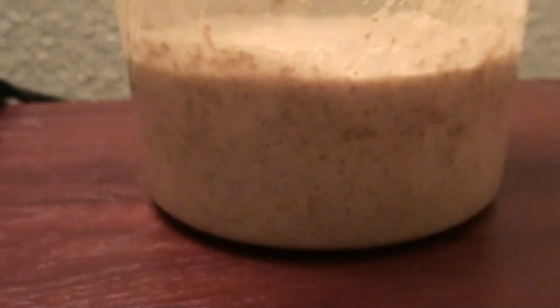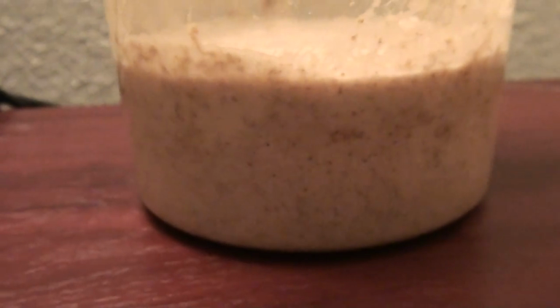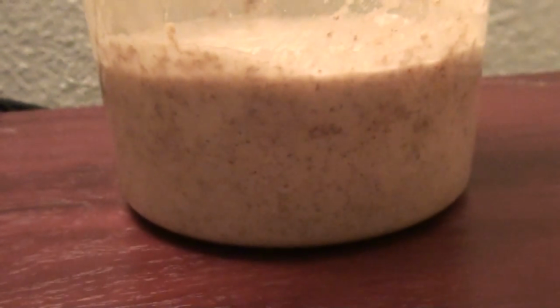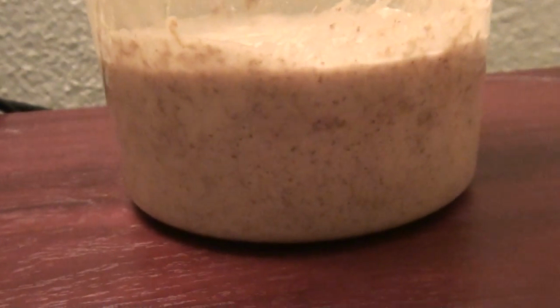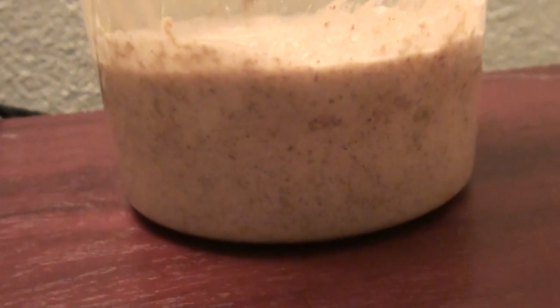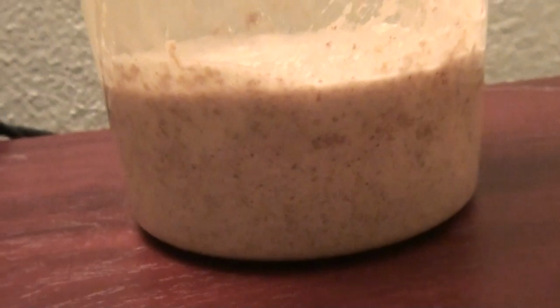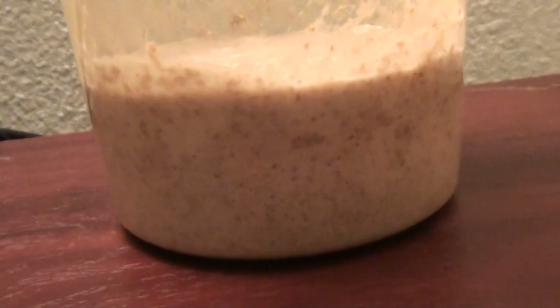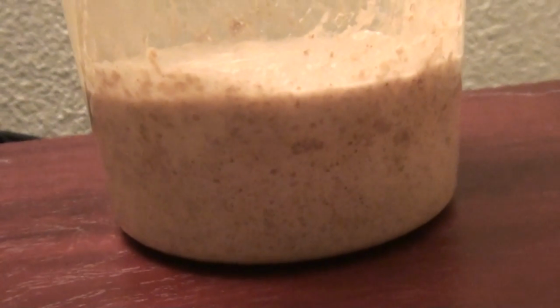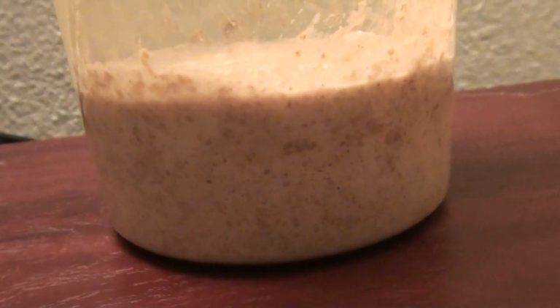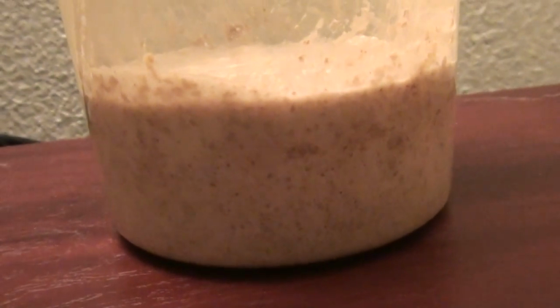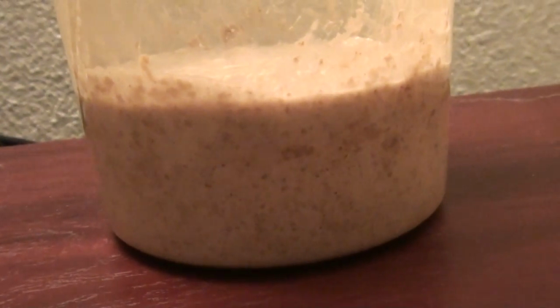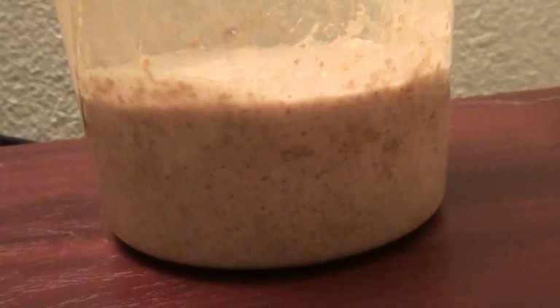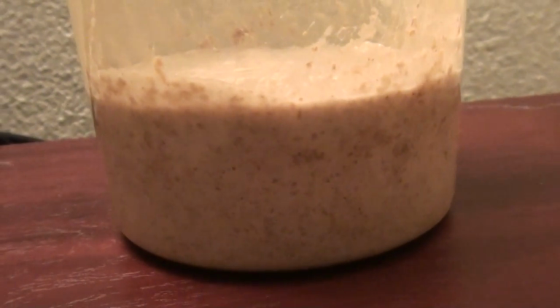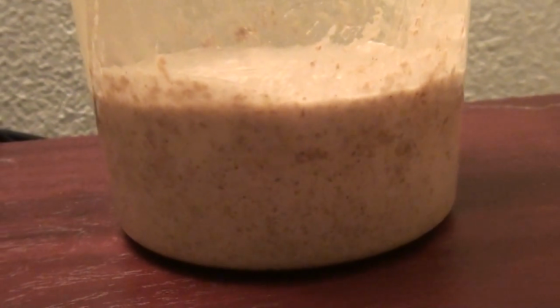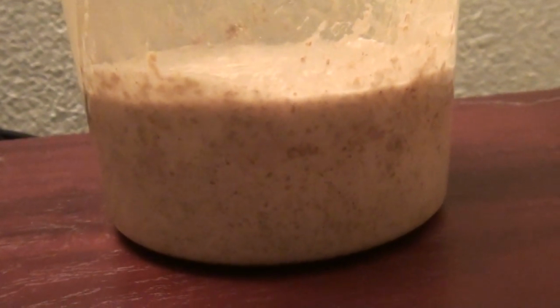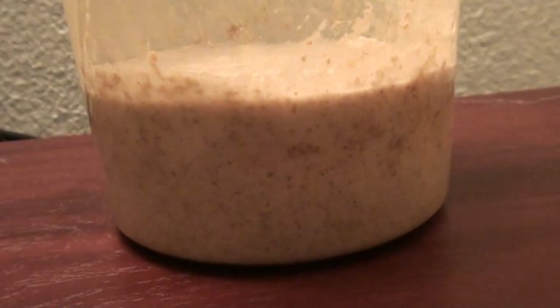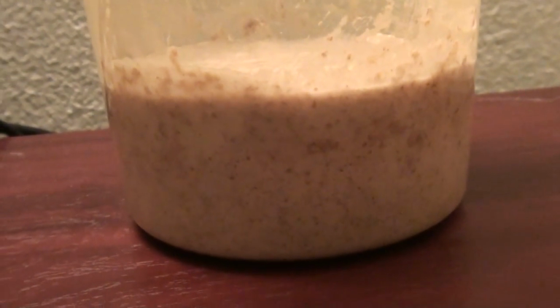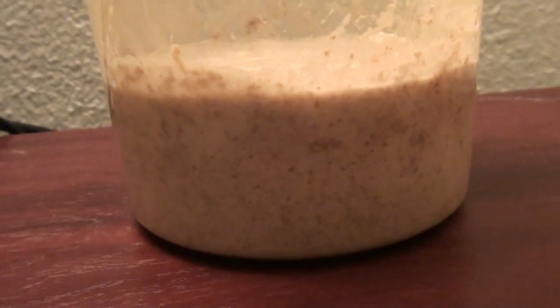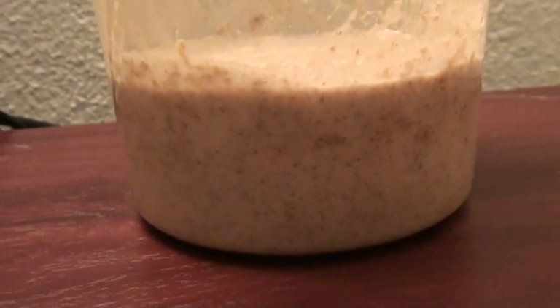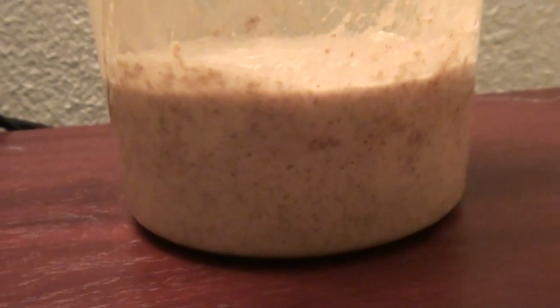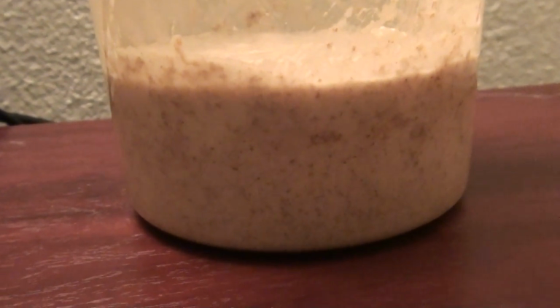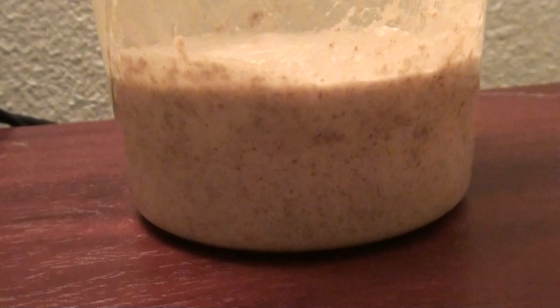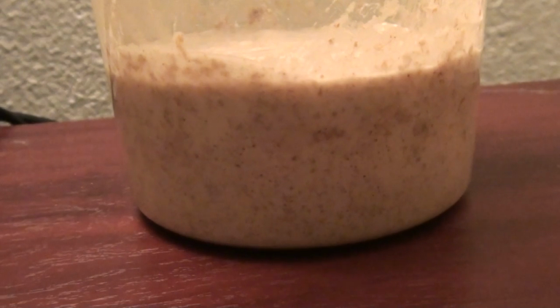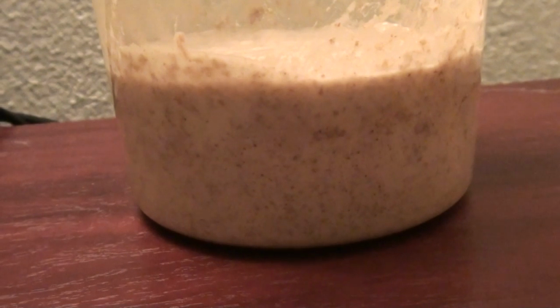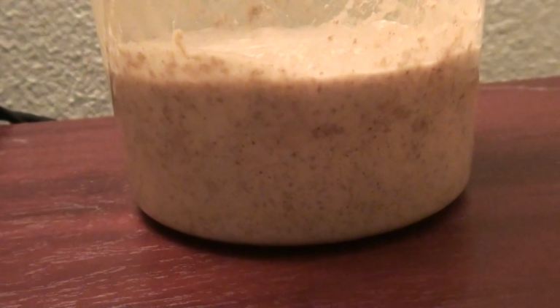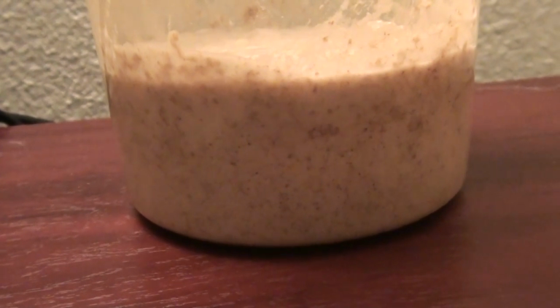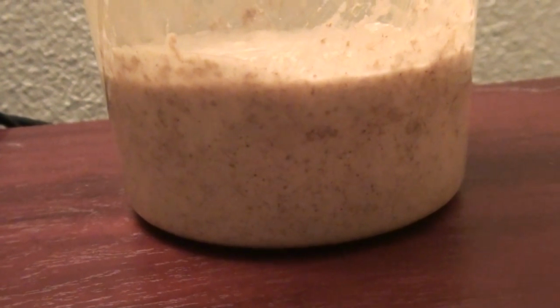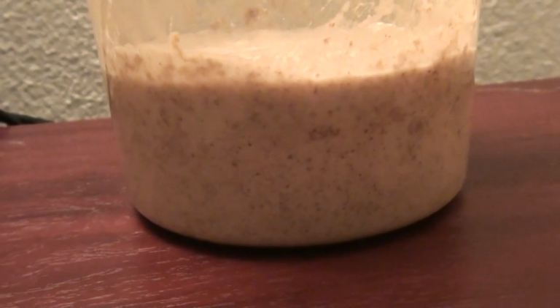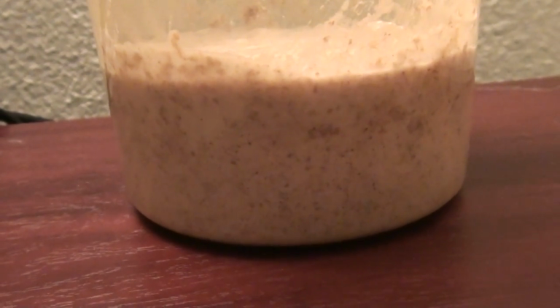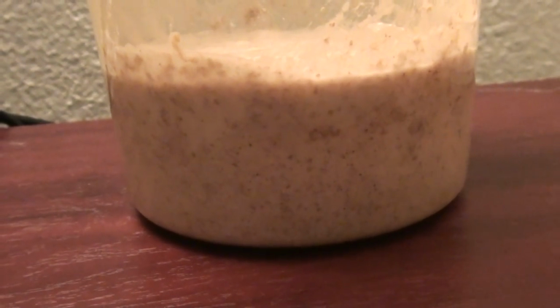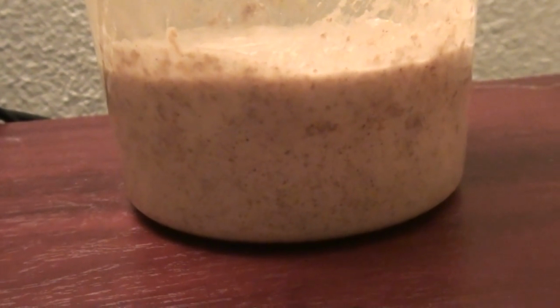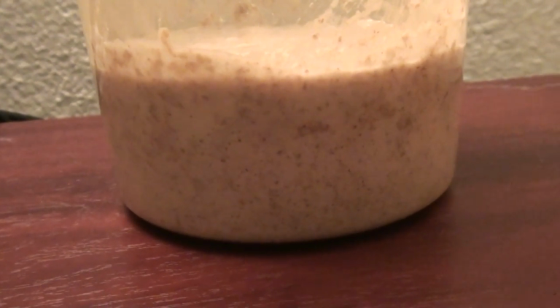So we're still in the early days. We now just need to keep feeding this starter on a regular basis — maybe once every 12 hours, or at least once a day.